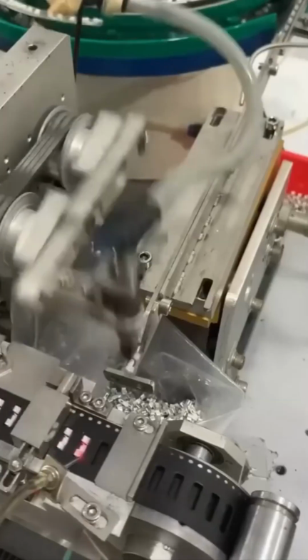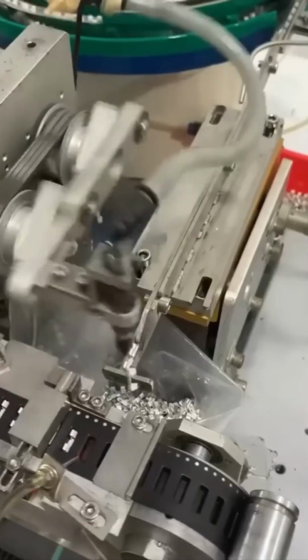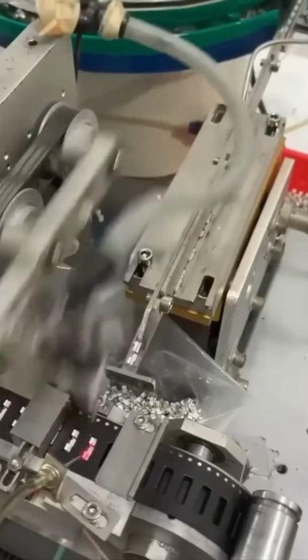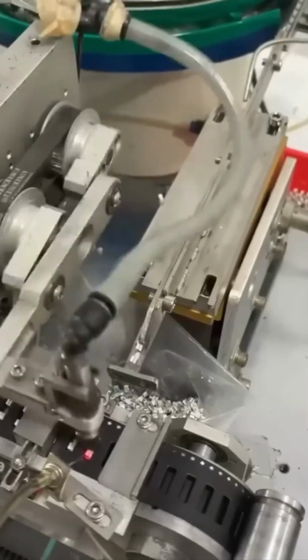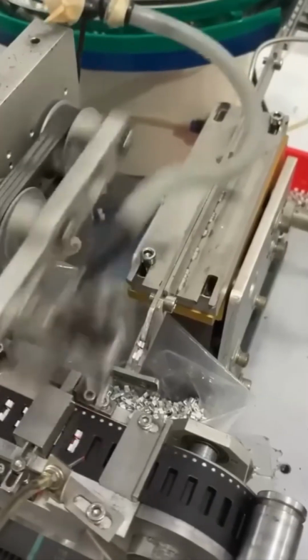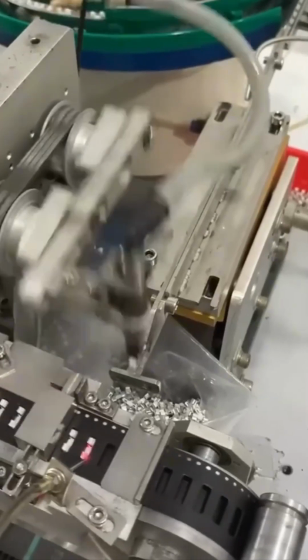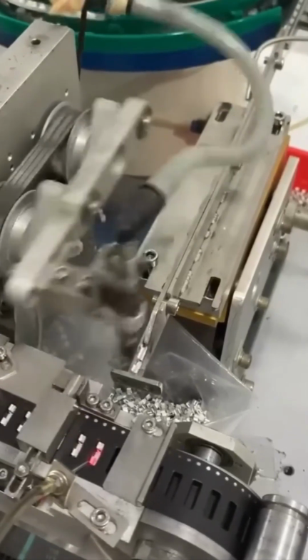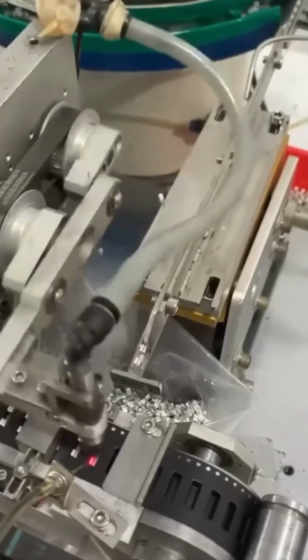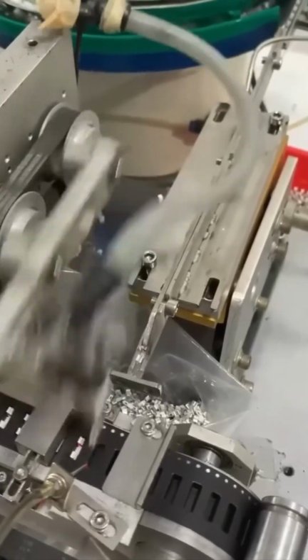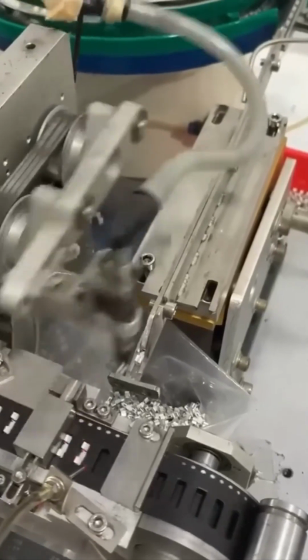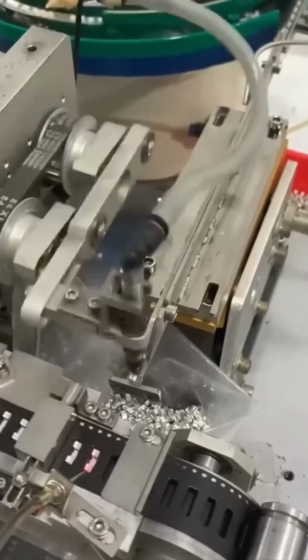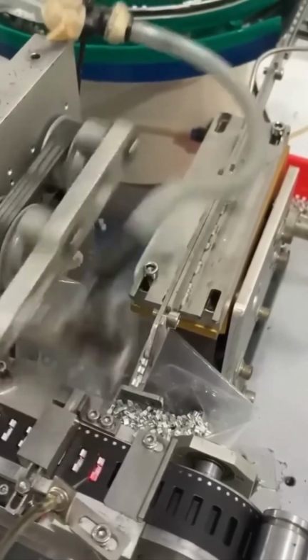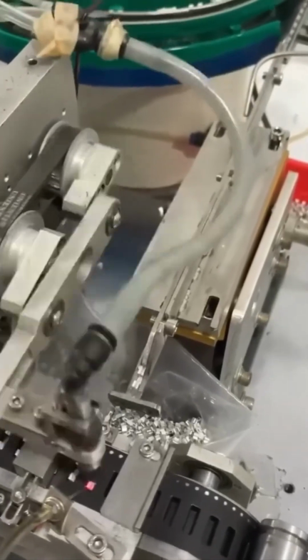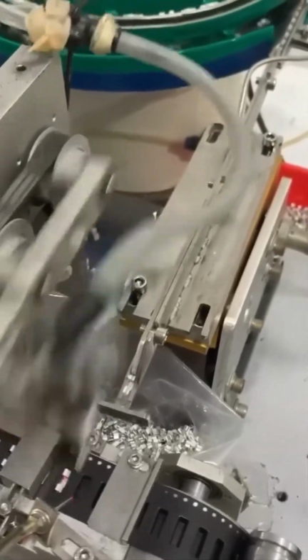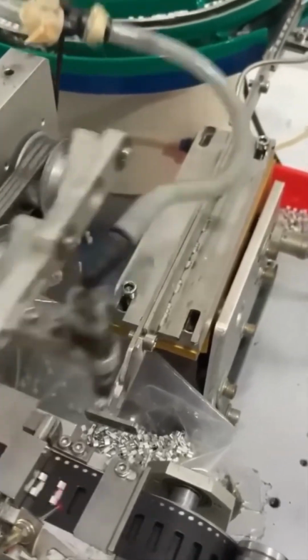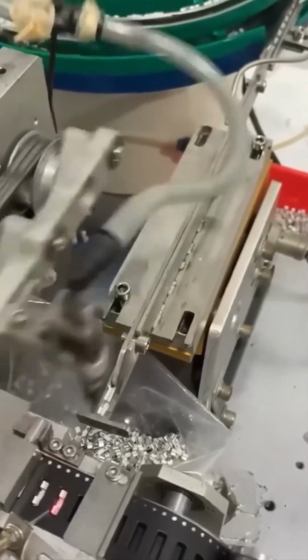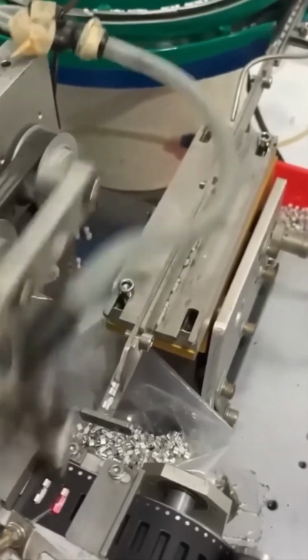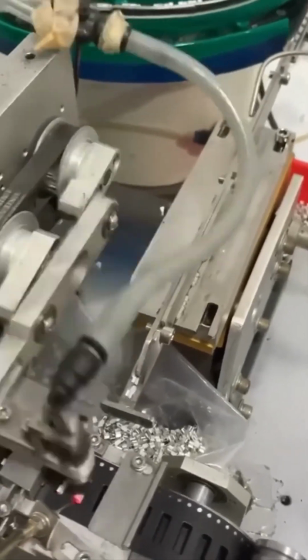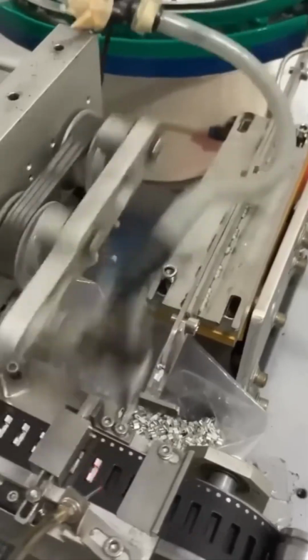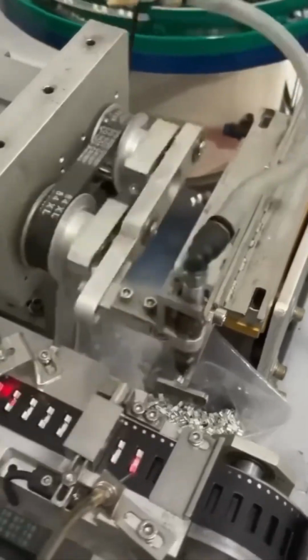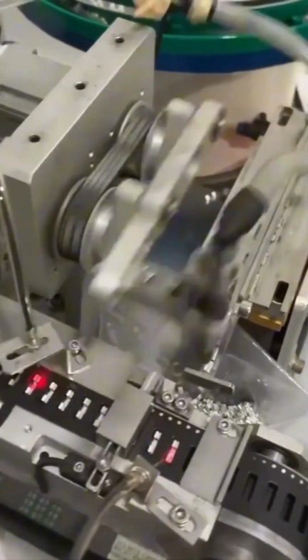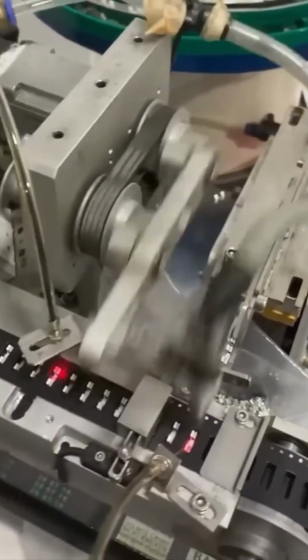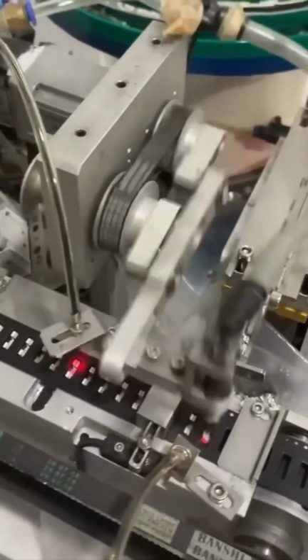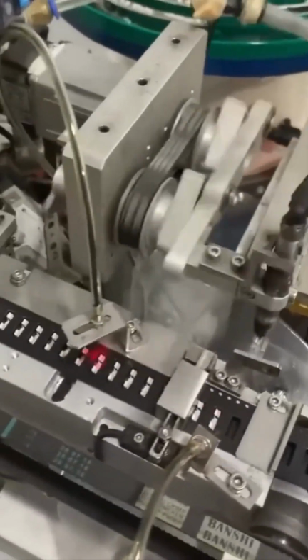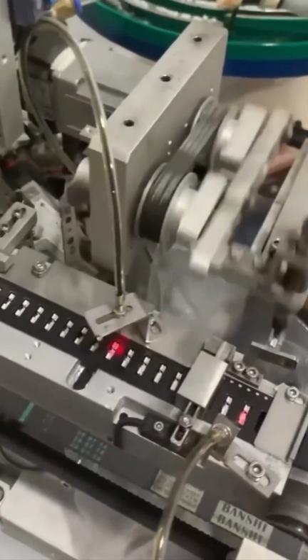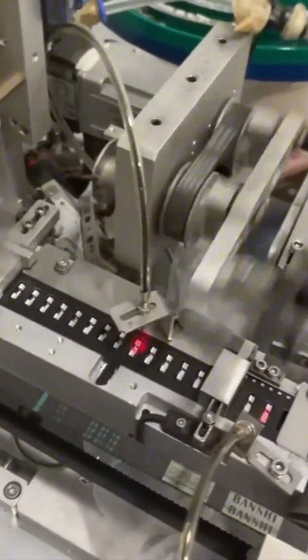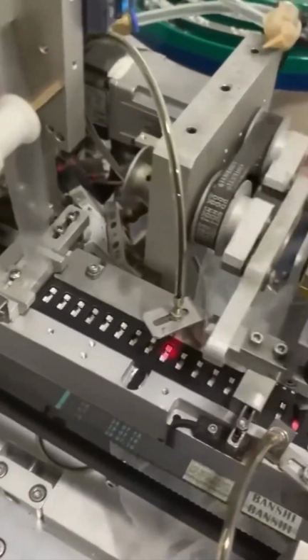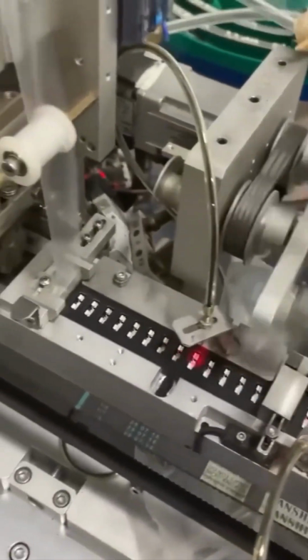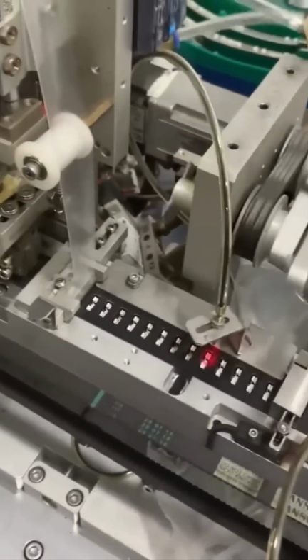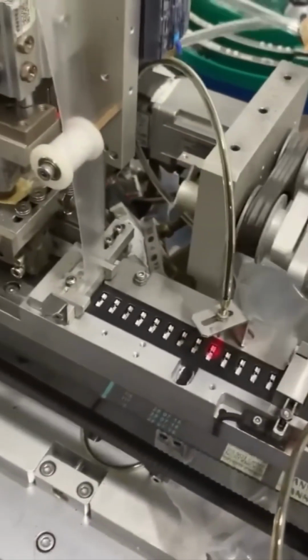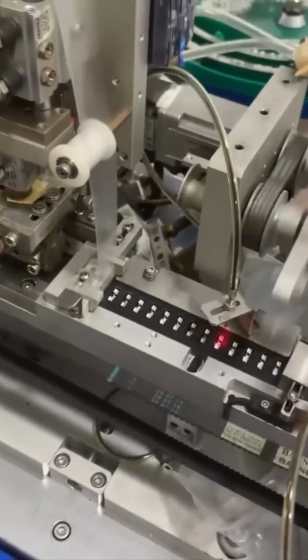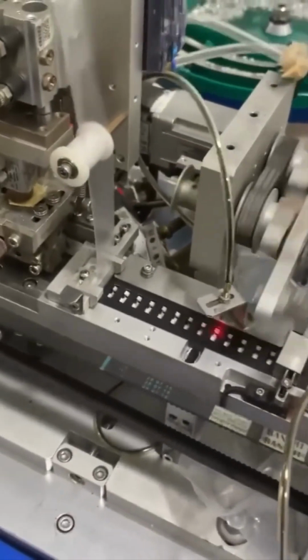A robotic arm appears. Graceful, calculated, unemotional. It picks up tiny parts like it's auditioning for America's Next Top Assembler.